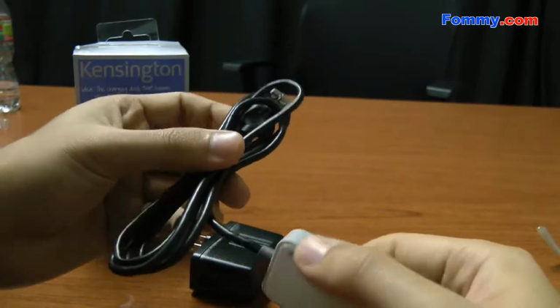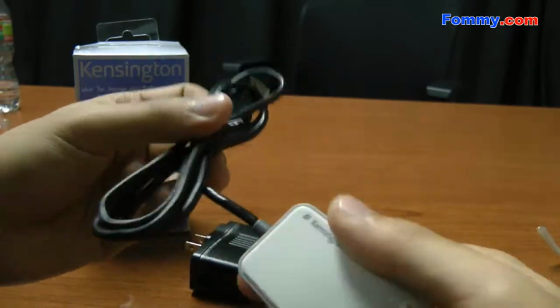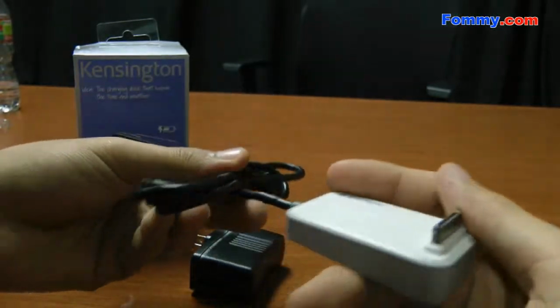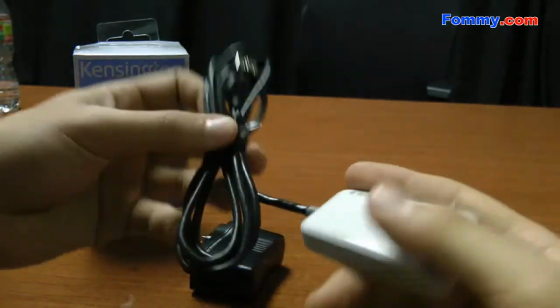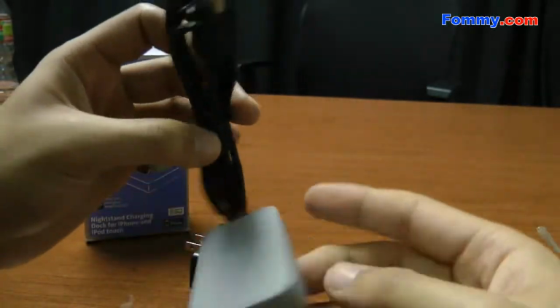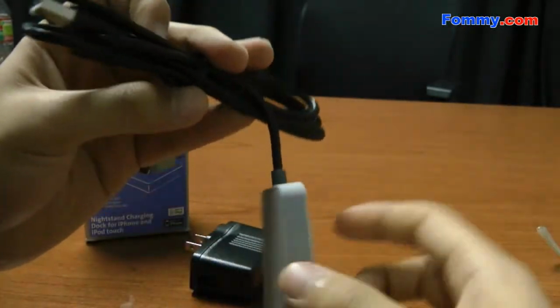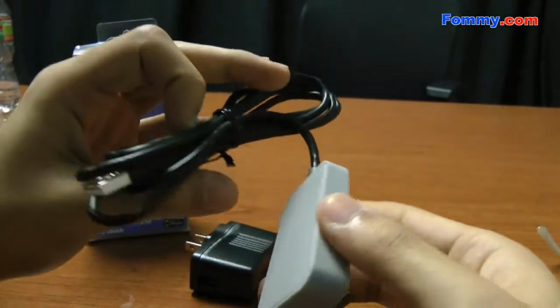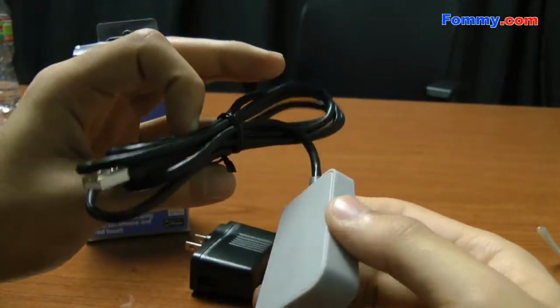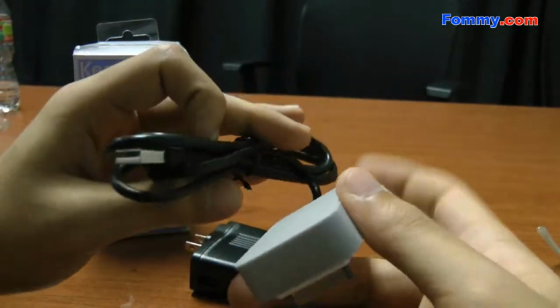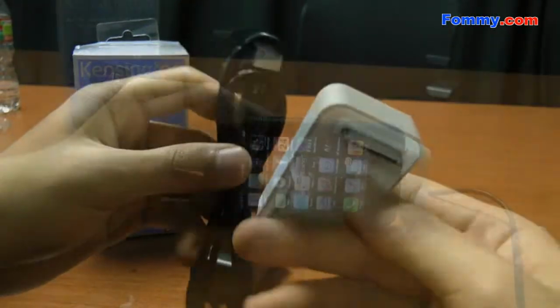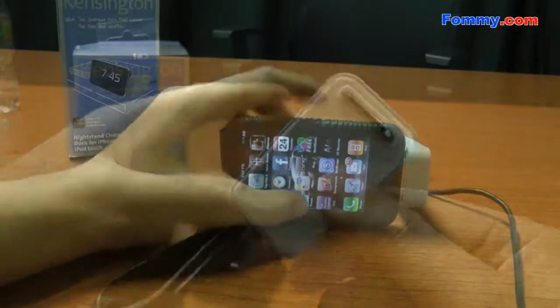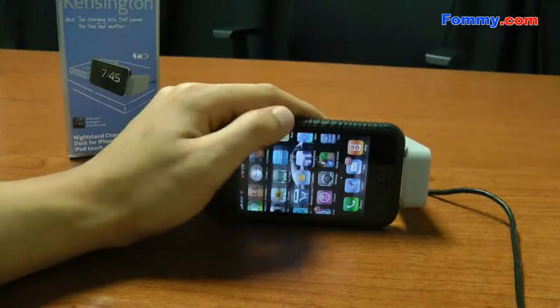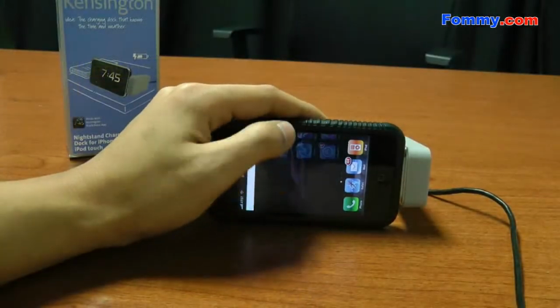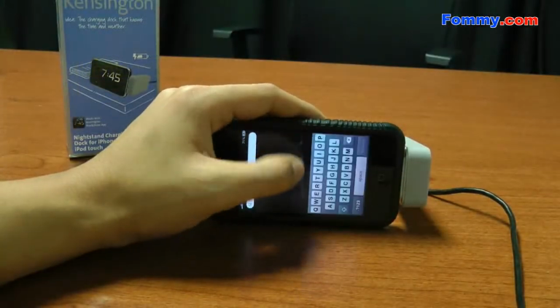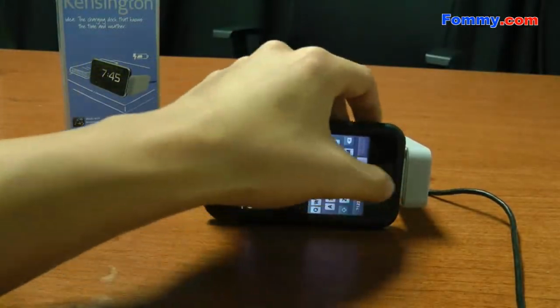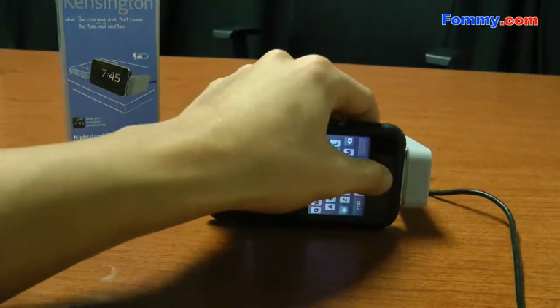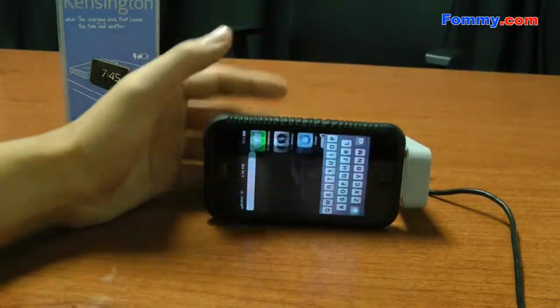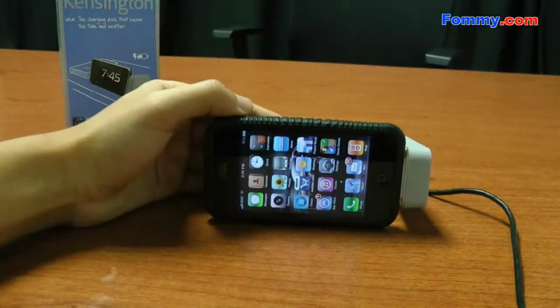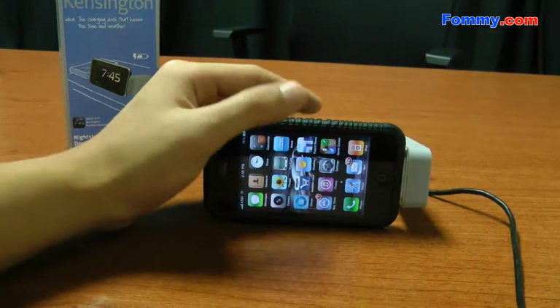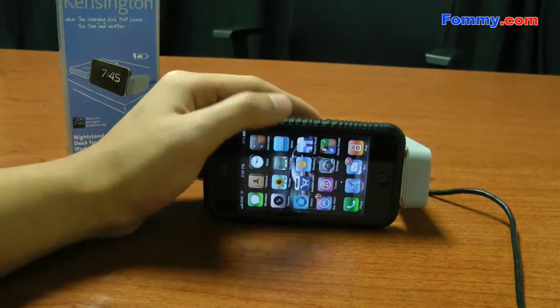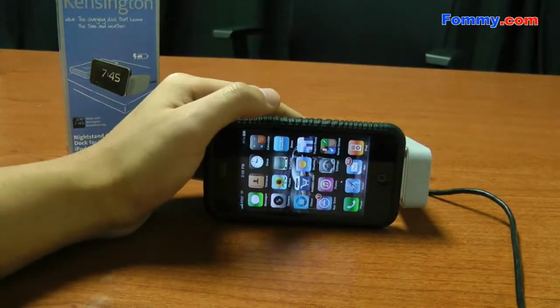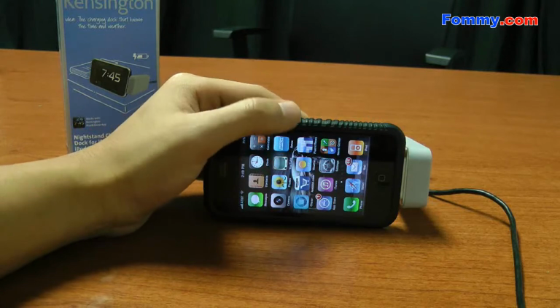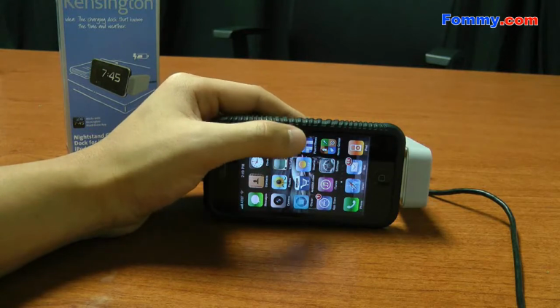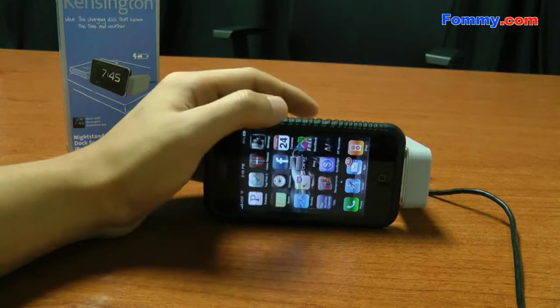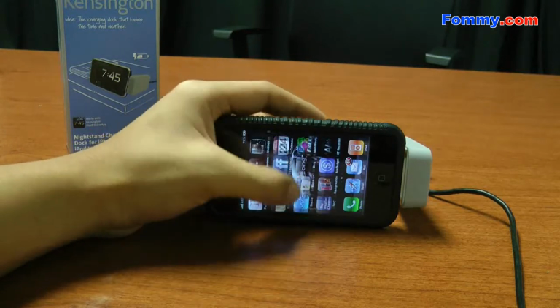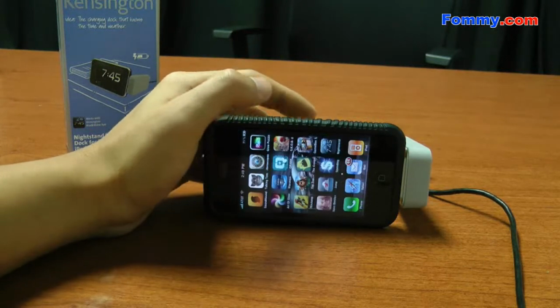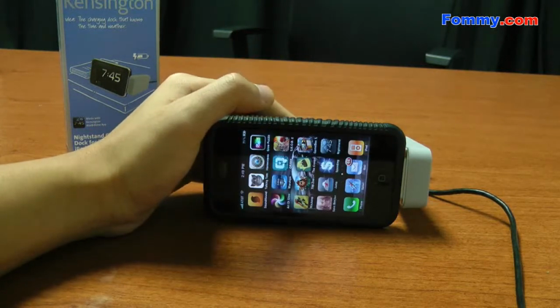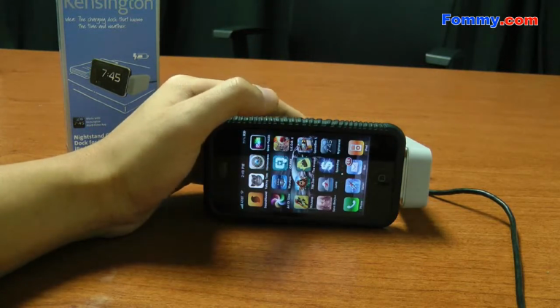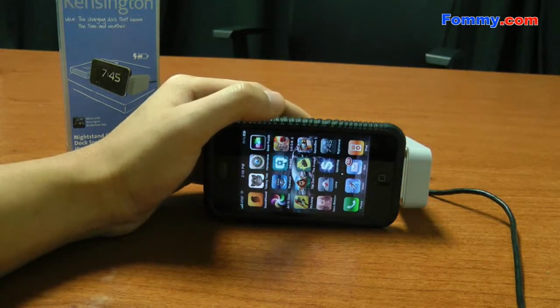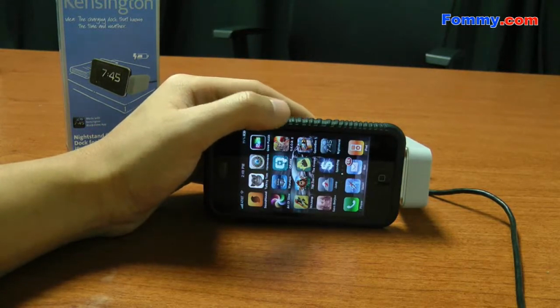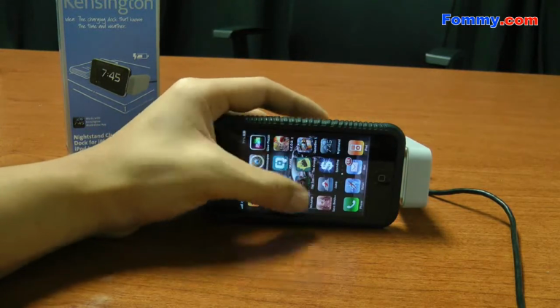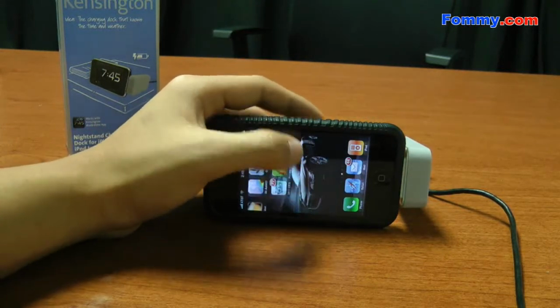How it works is you plug this into your iPhone. After you've plugged it into your dock, all you have to do is go online, go to the App Store, and download the Kensington Clock app.